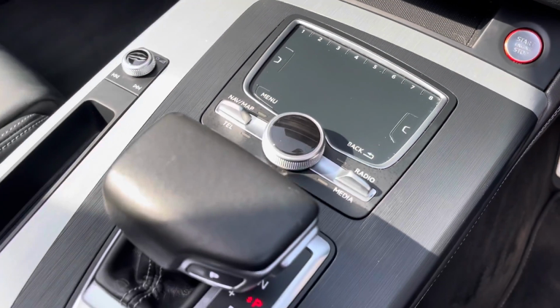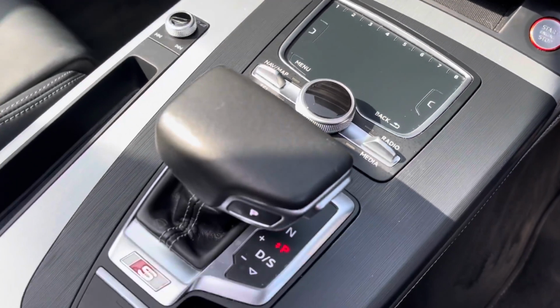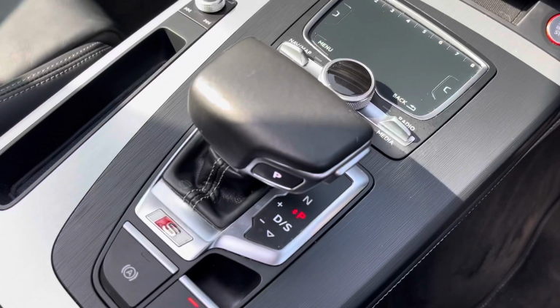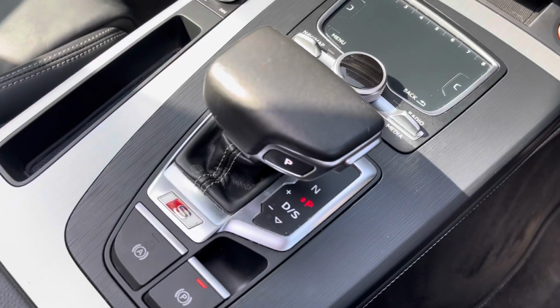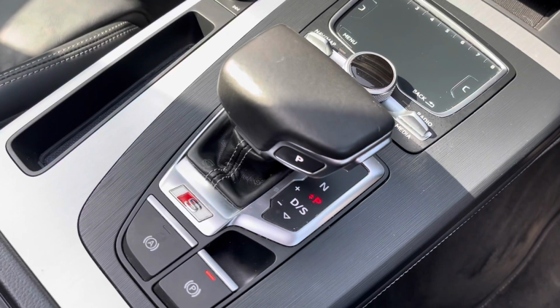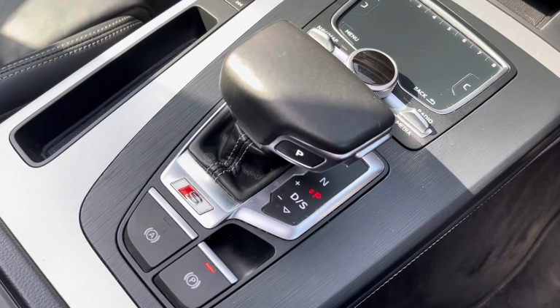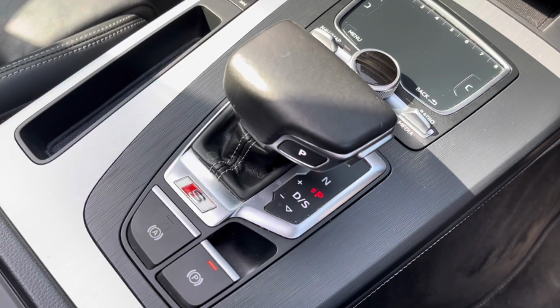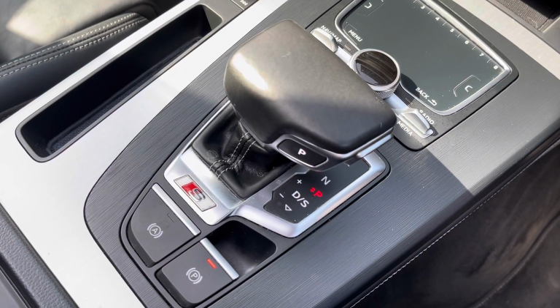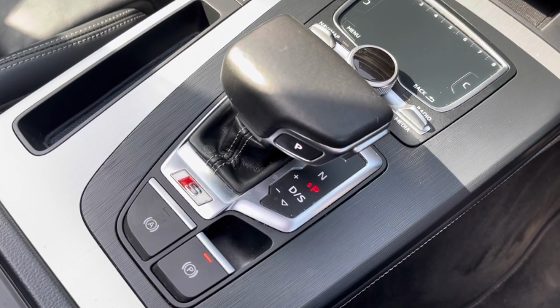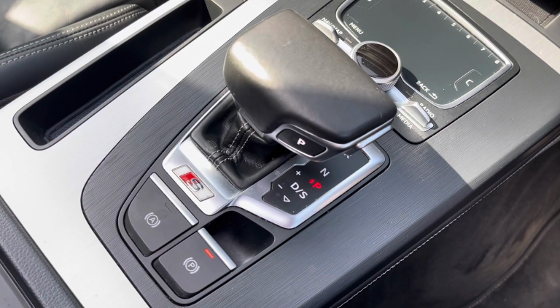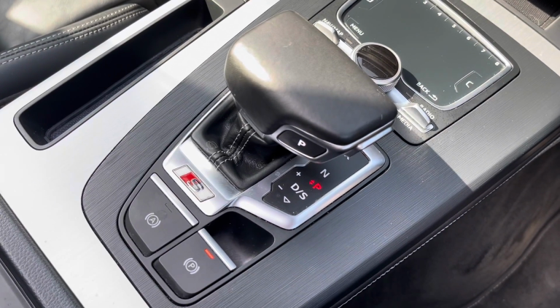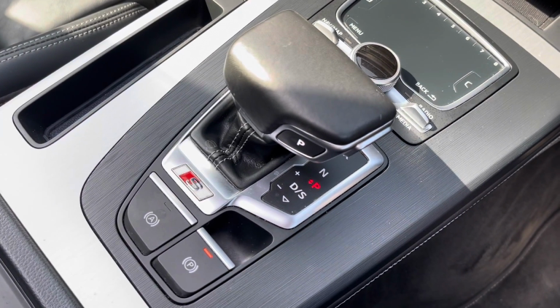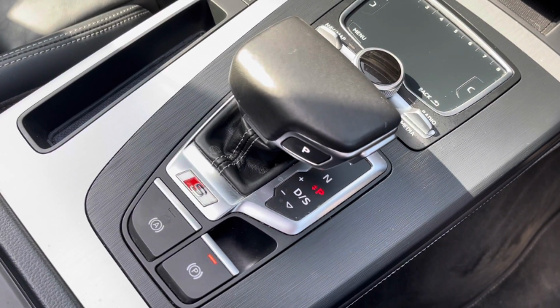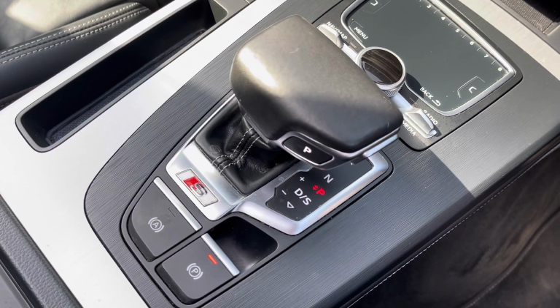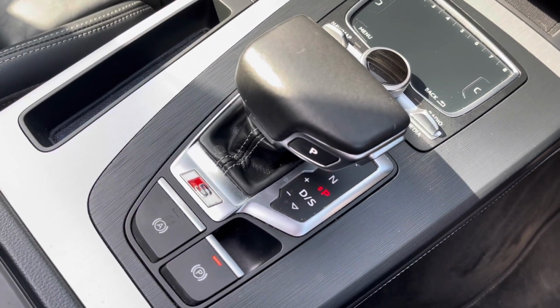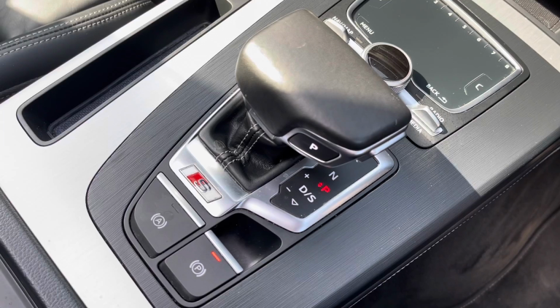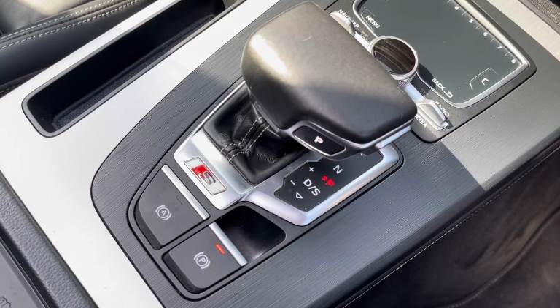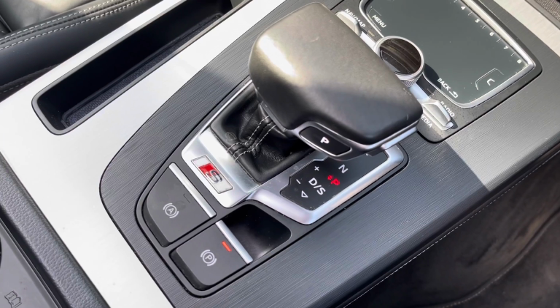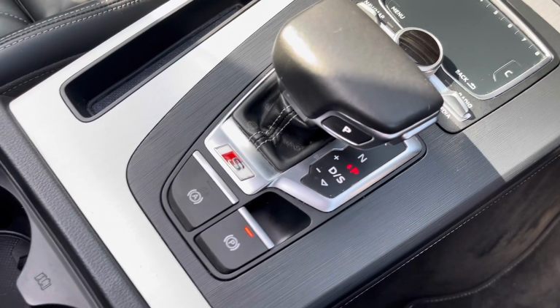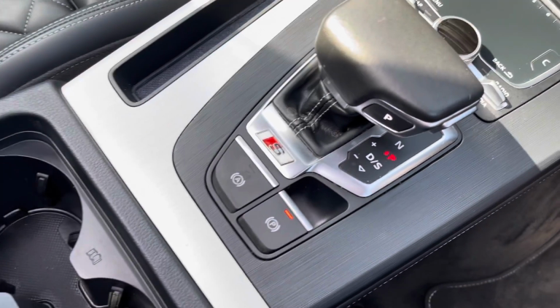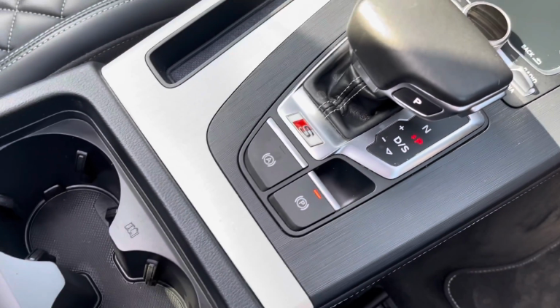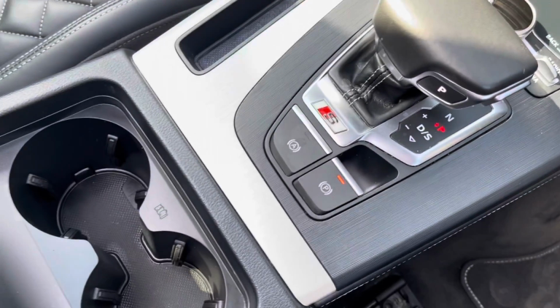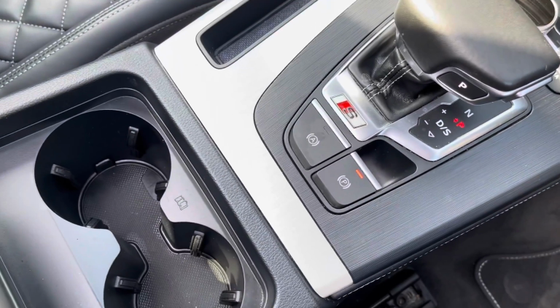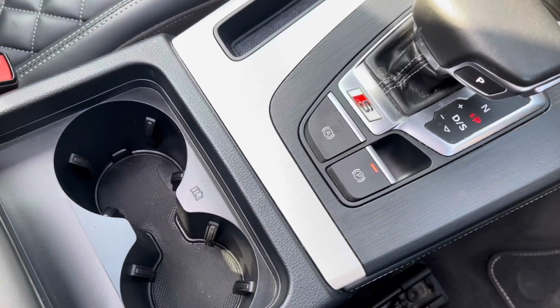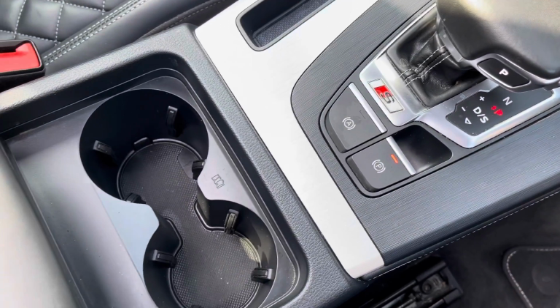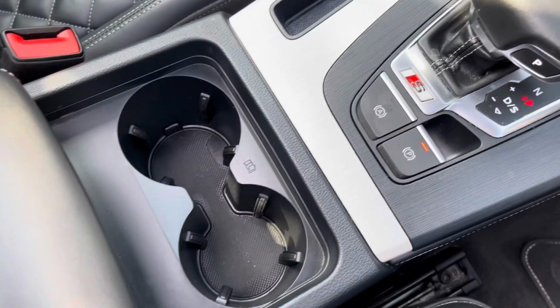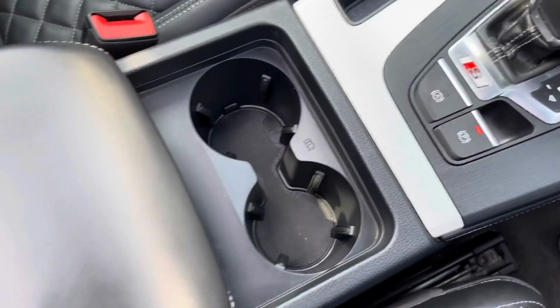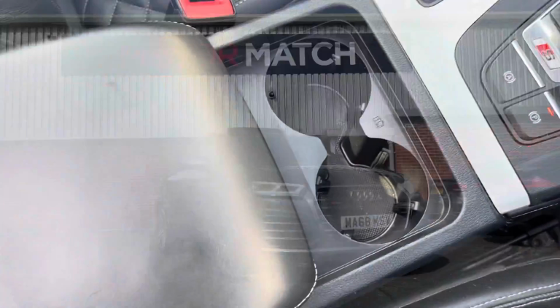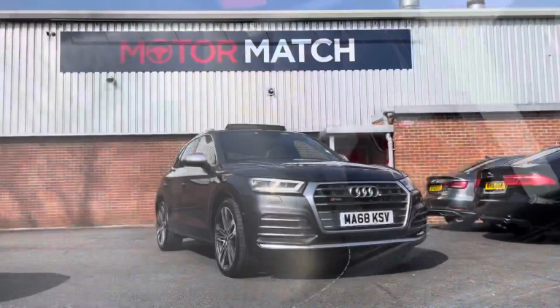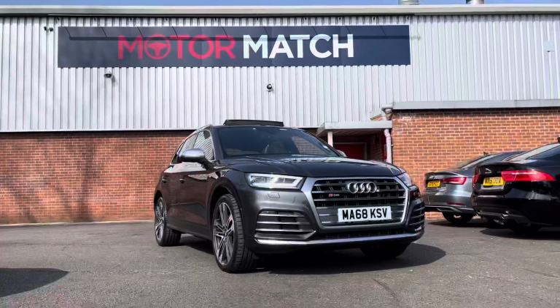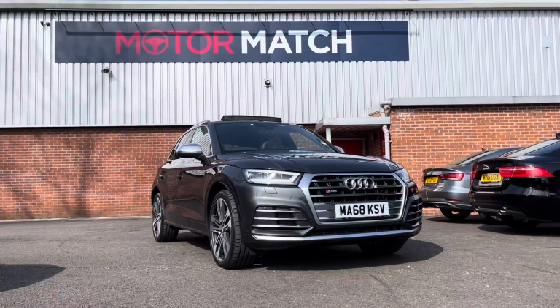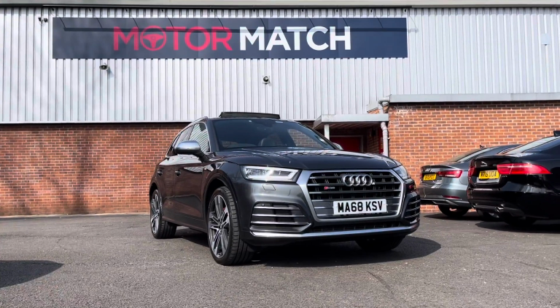Moving down from that you do have your DSG SQ5 automatic gearbox with your electric handbrake as well. You do have your two integrated cup holders and your armrest that also doubles as your storage.